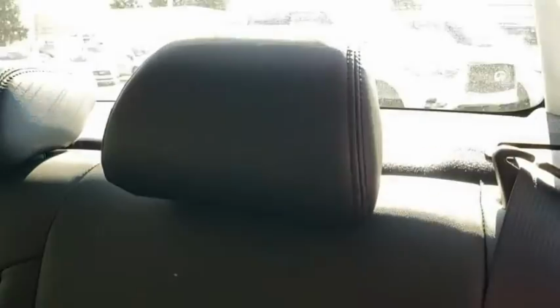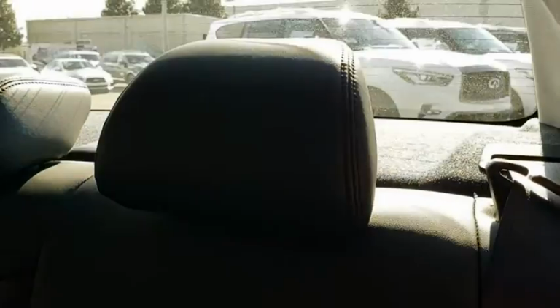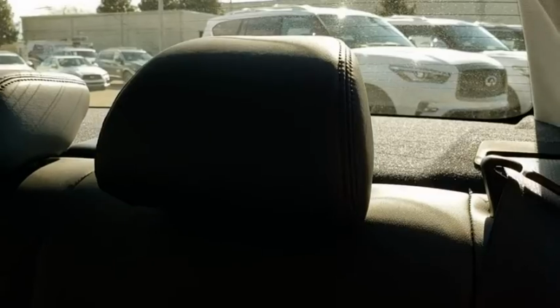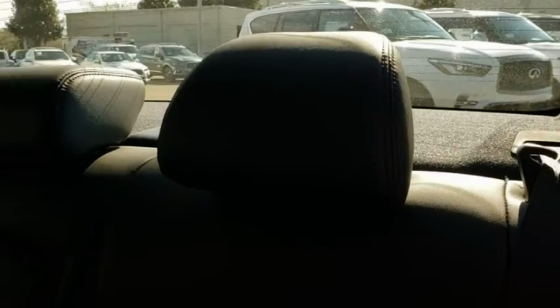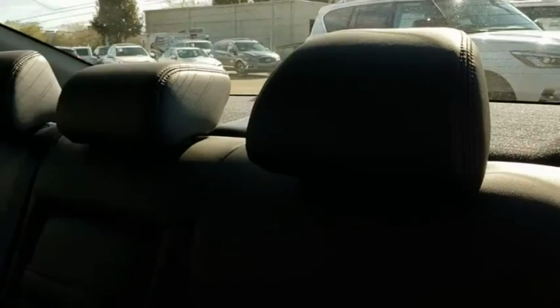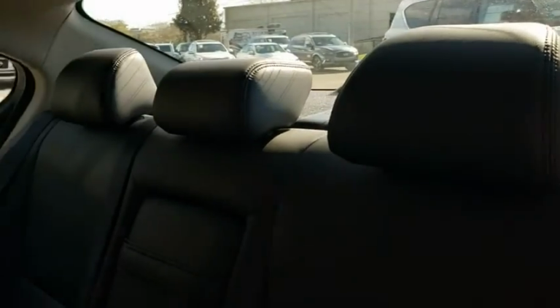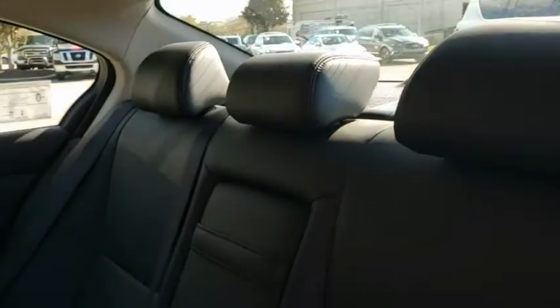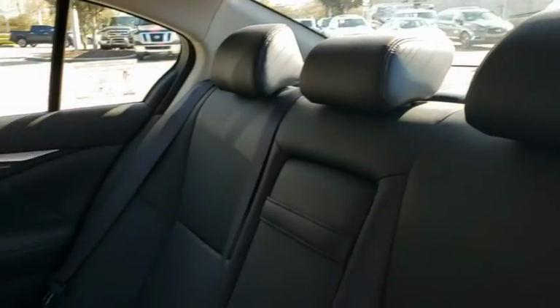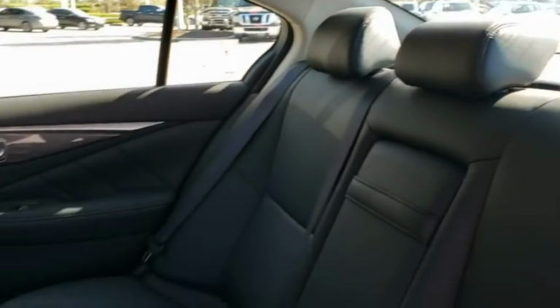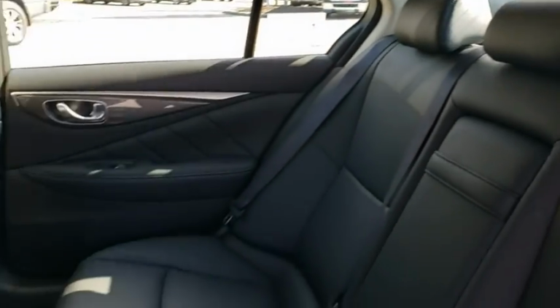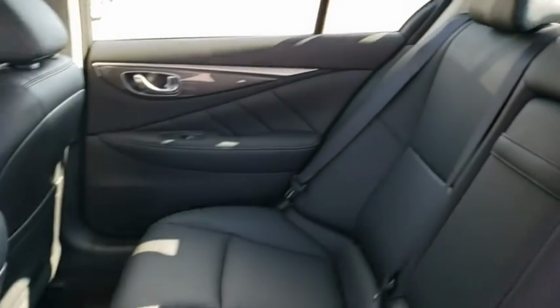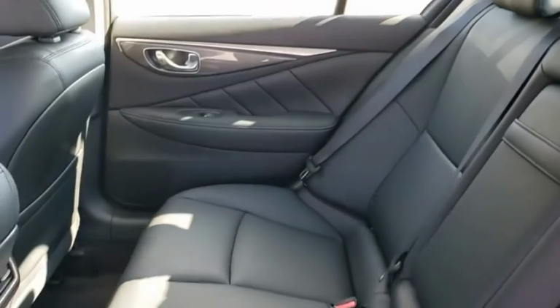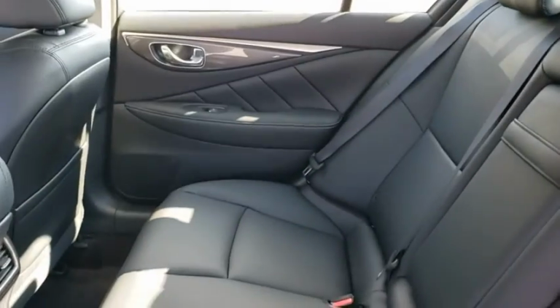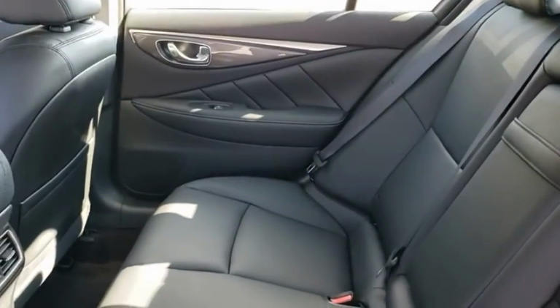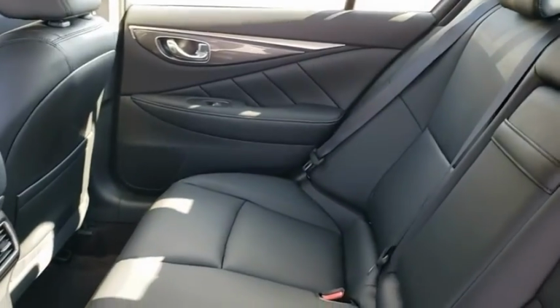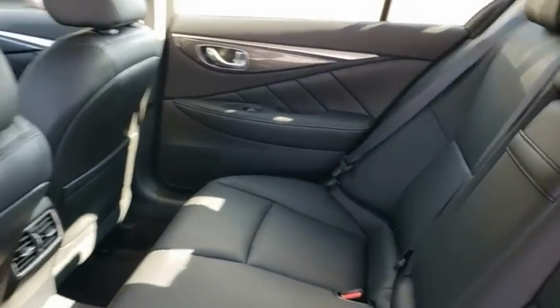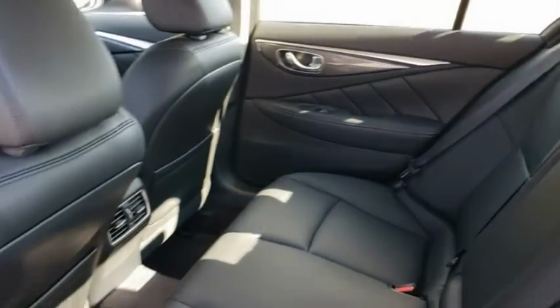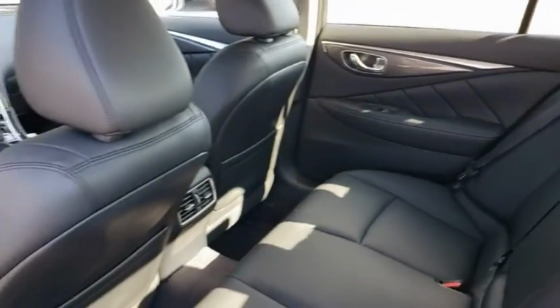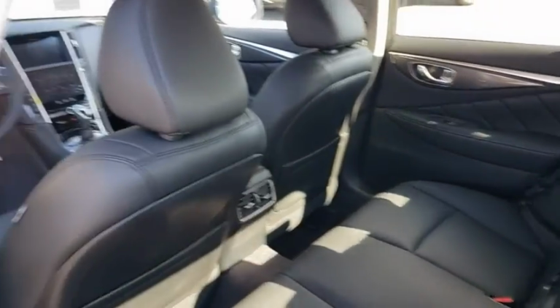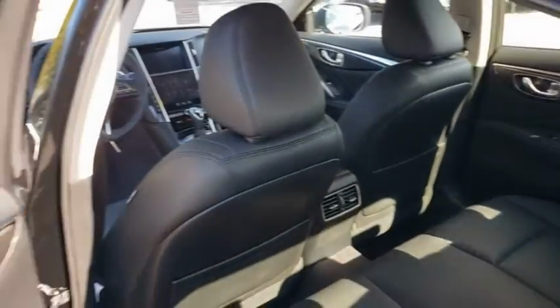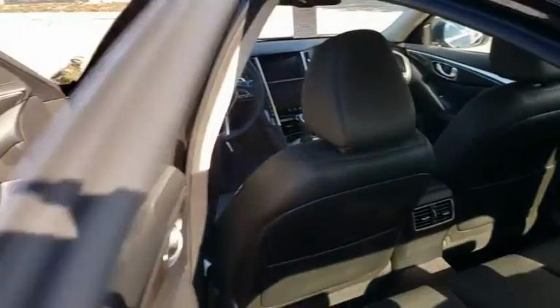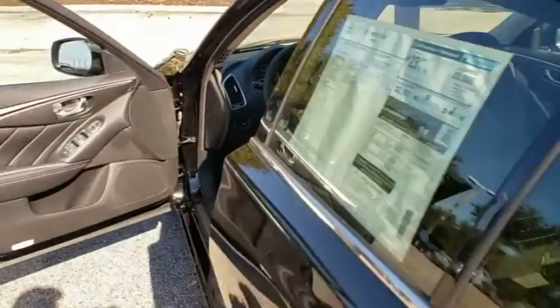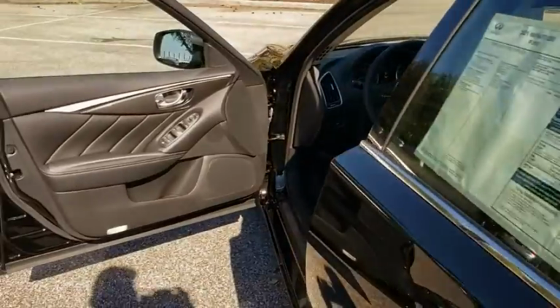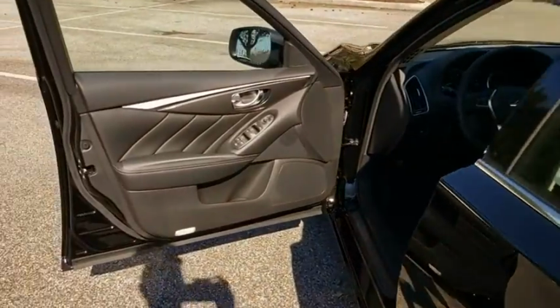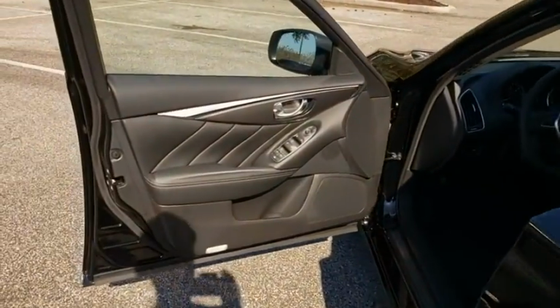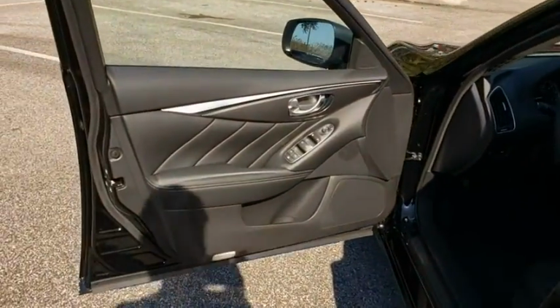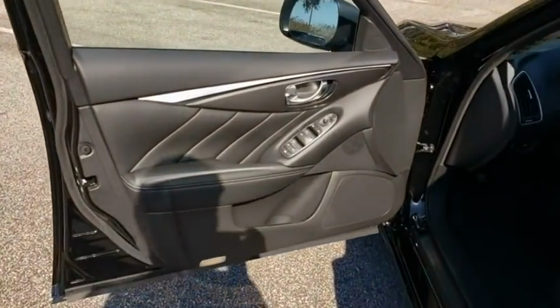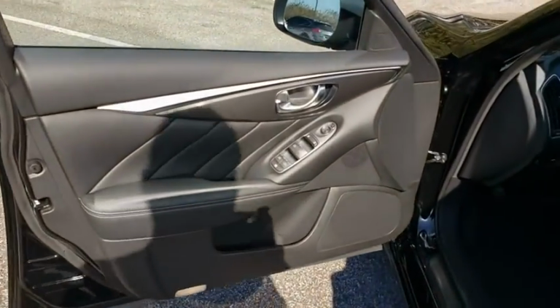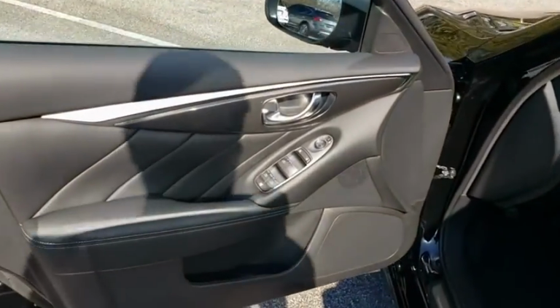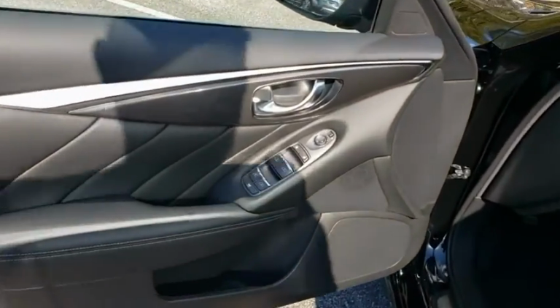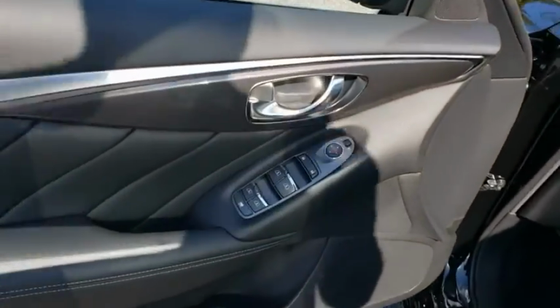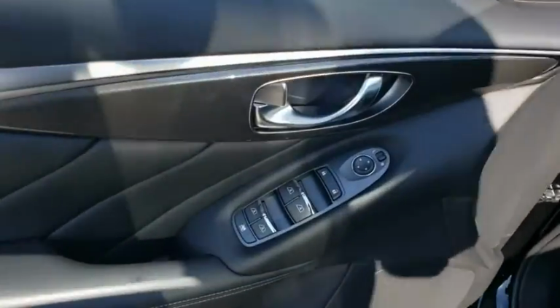Floor mats. Auto dimming rear view mirror. Keyless start. Aluminum wheels. Four wheel disc brakes. AM FM stereo radio. Rear defrost.